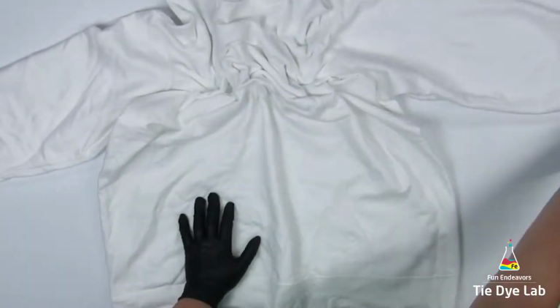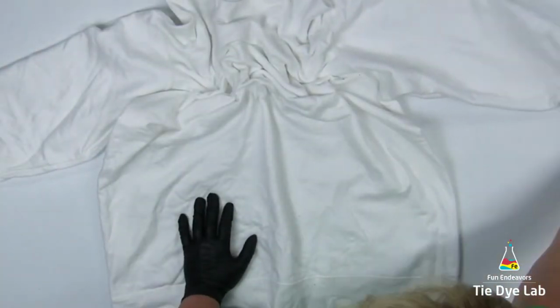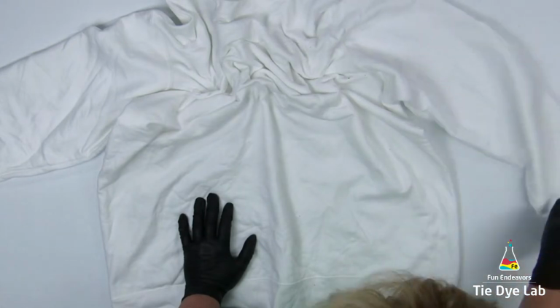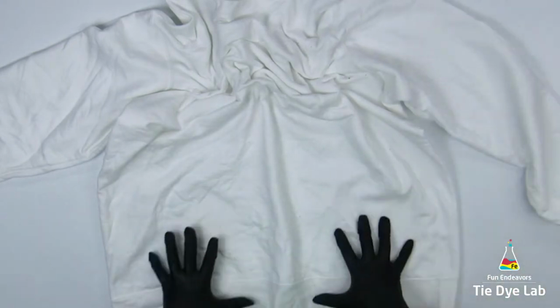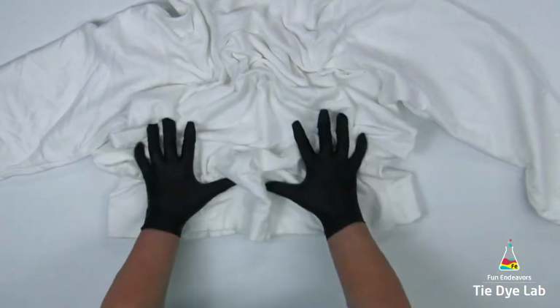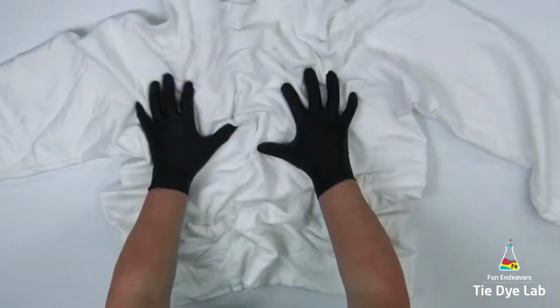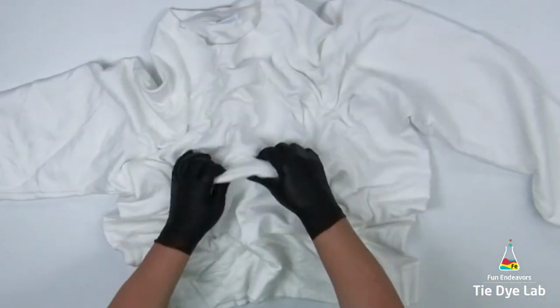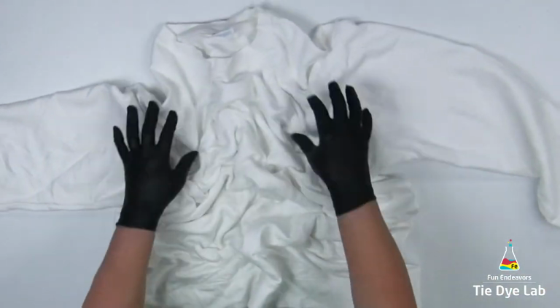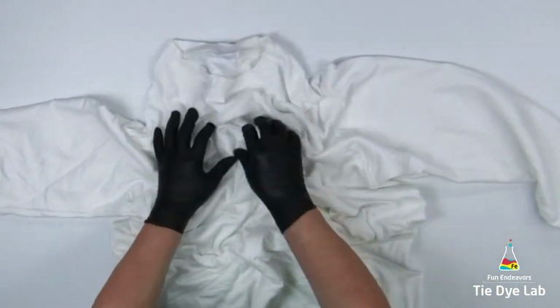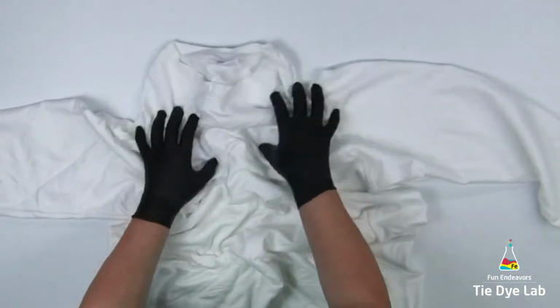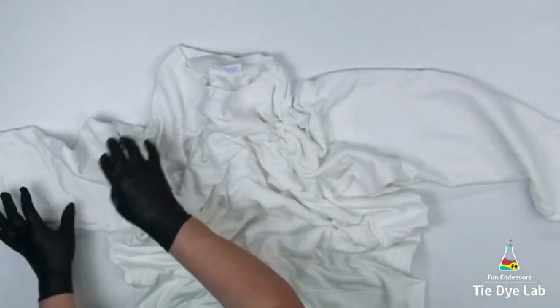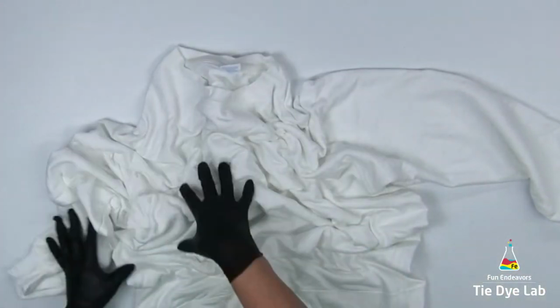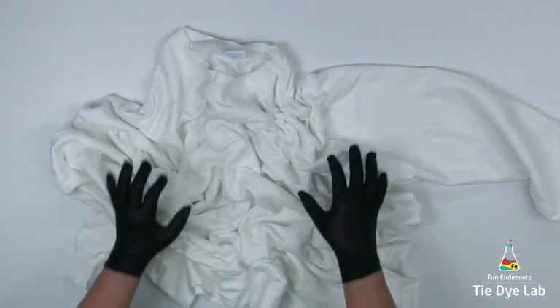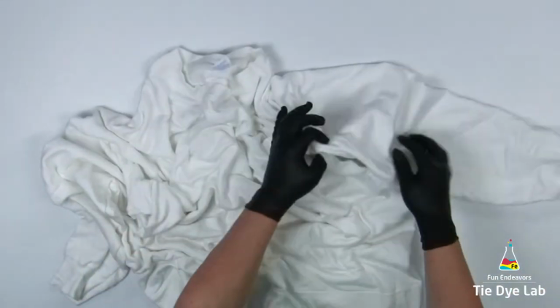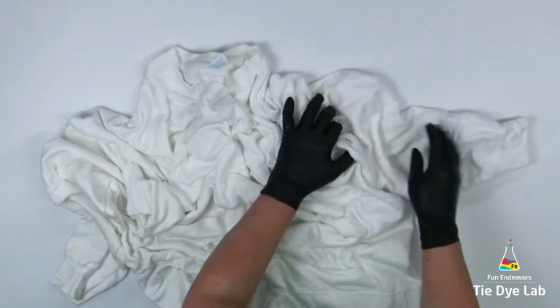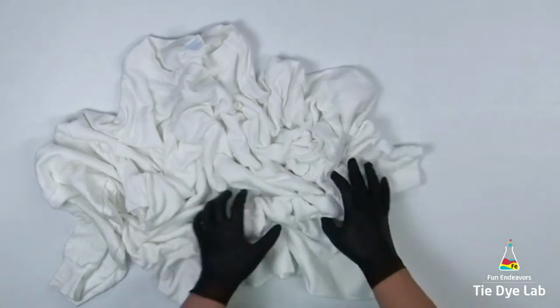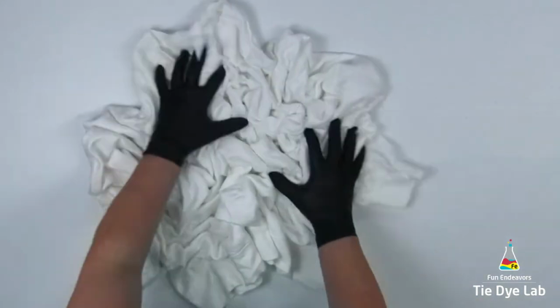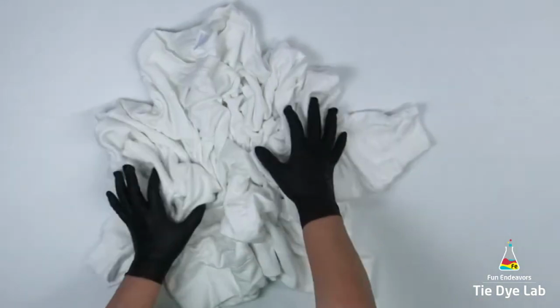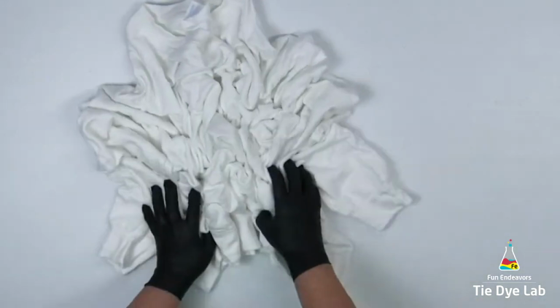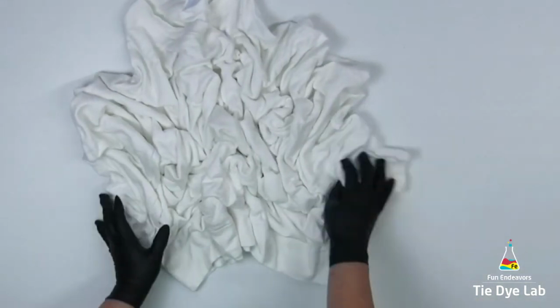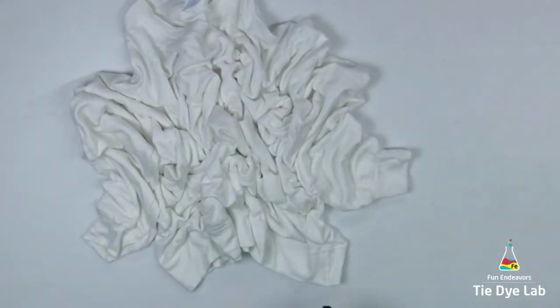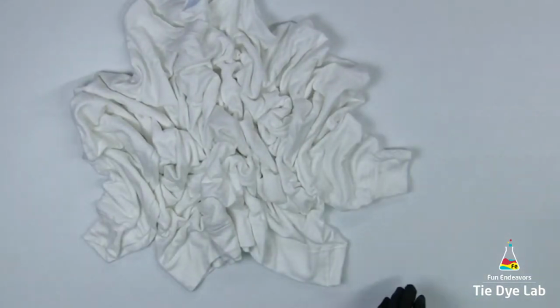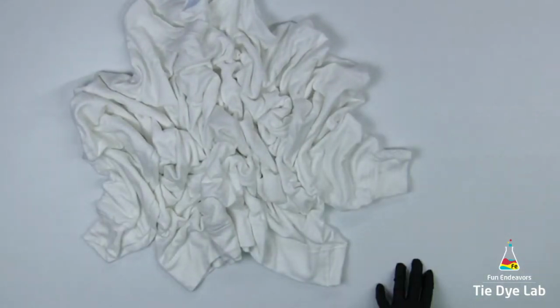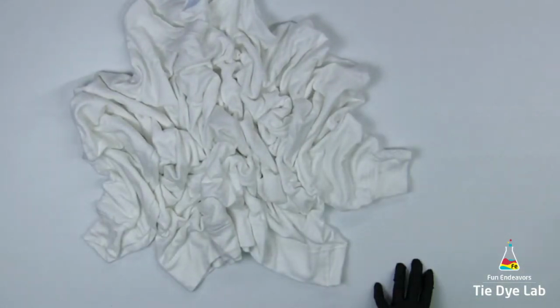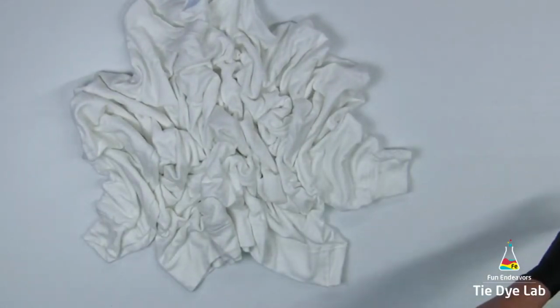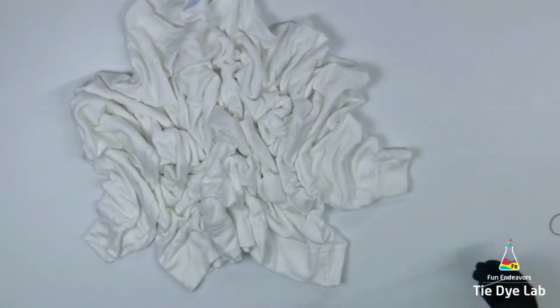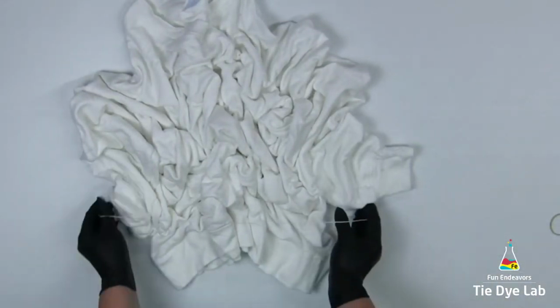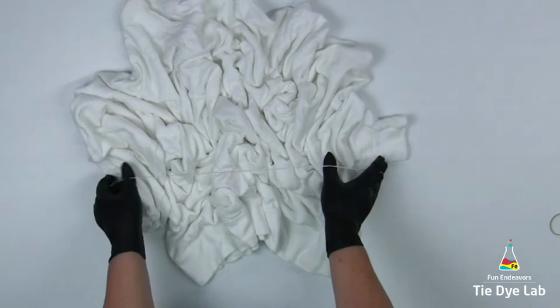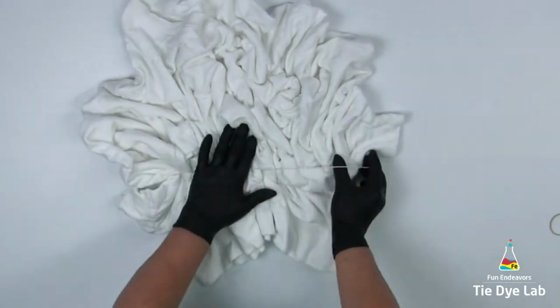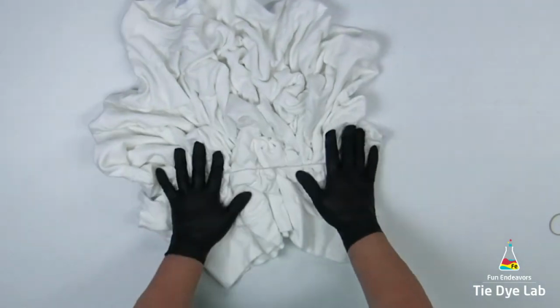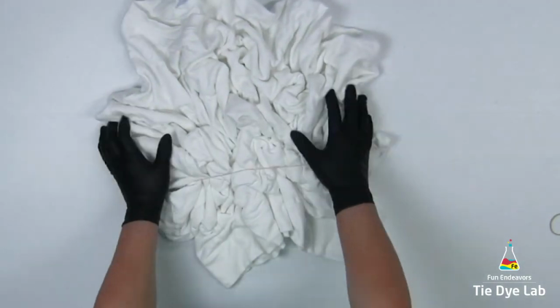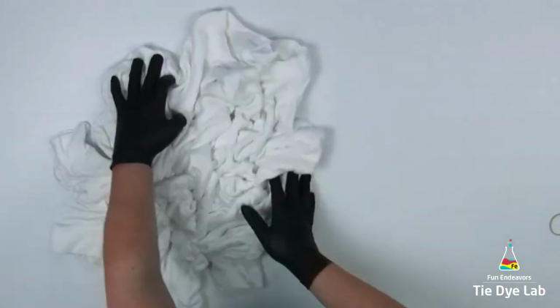I'm using my fingers to form some large scrunch folds in the sweatshirt. Then I'm going to hold these folds in place with some rubber bands.